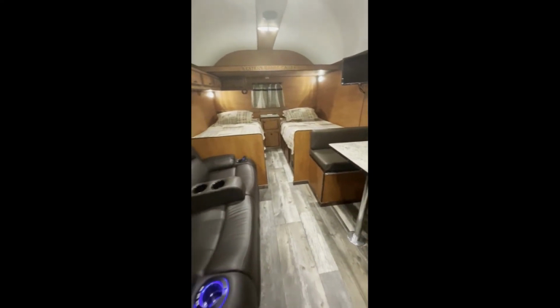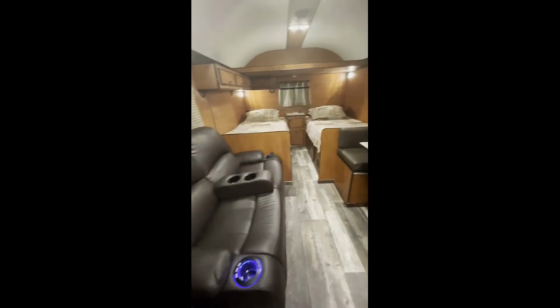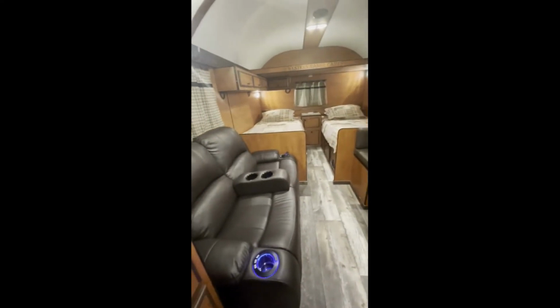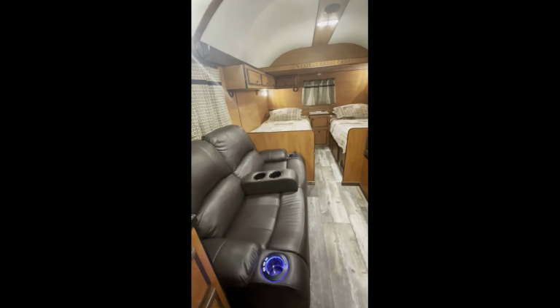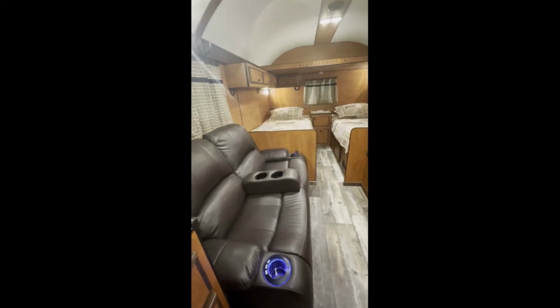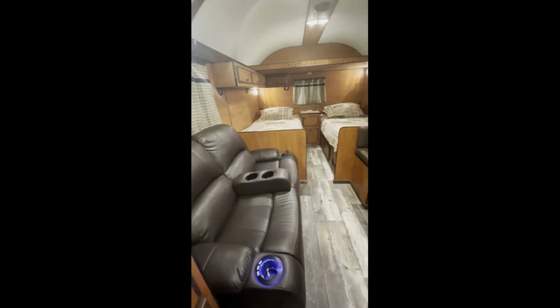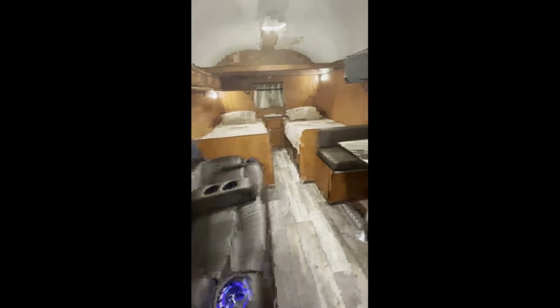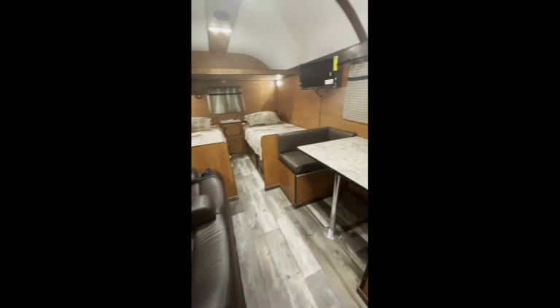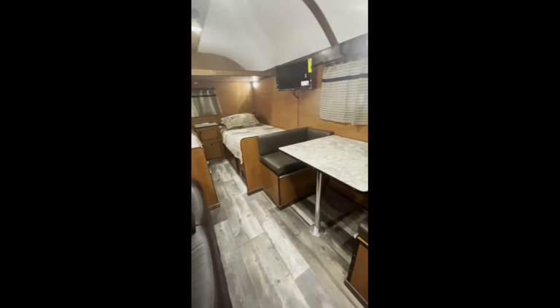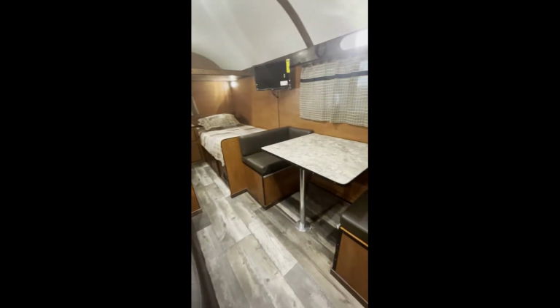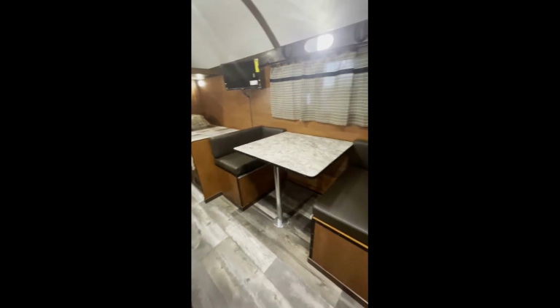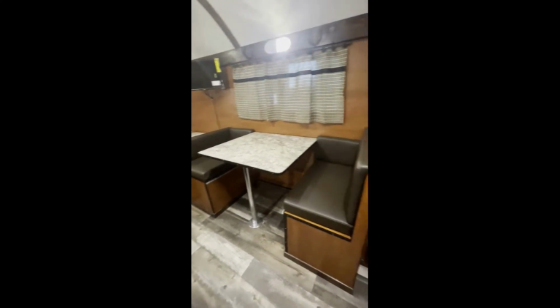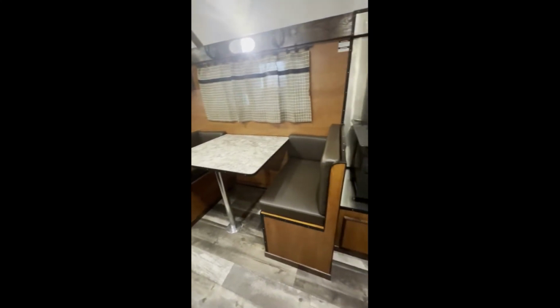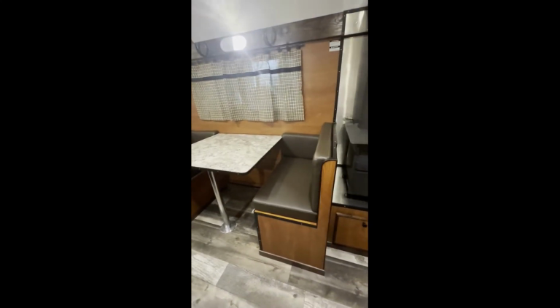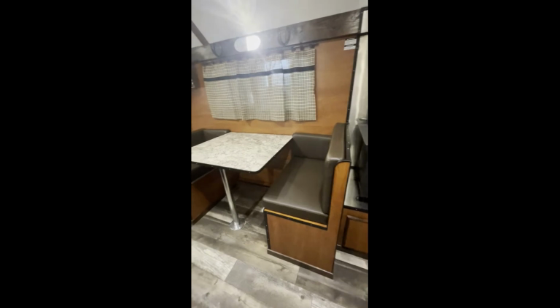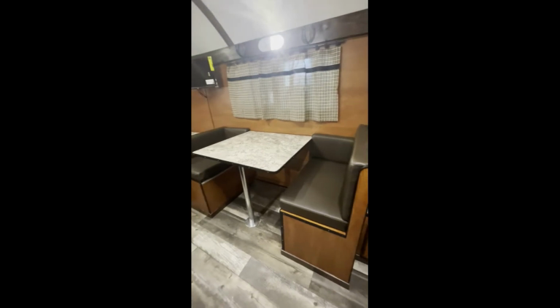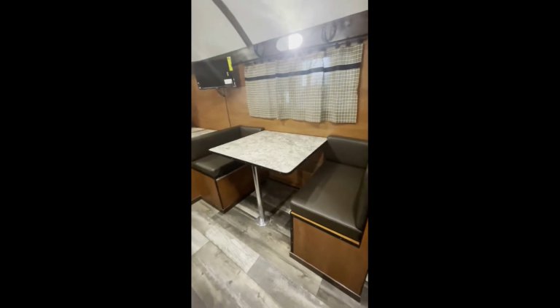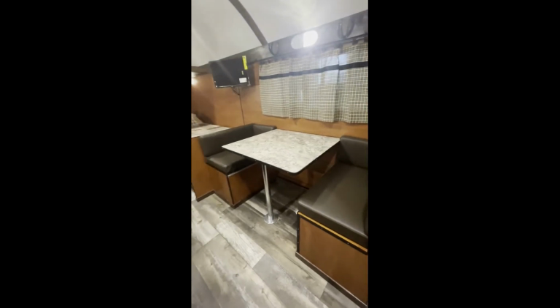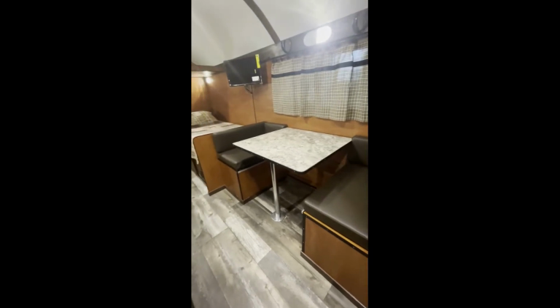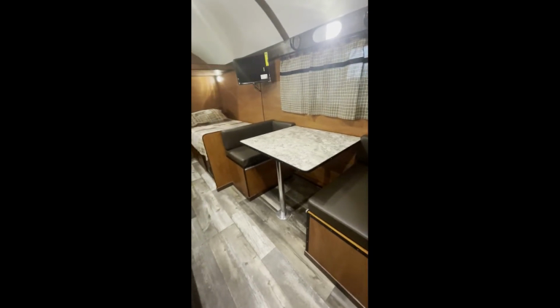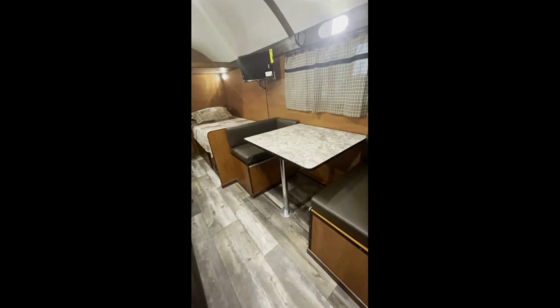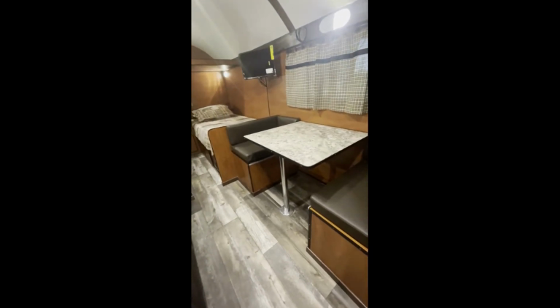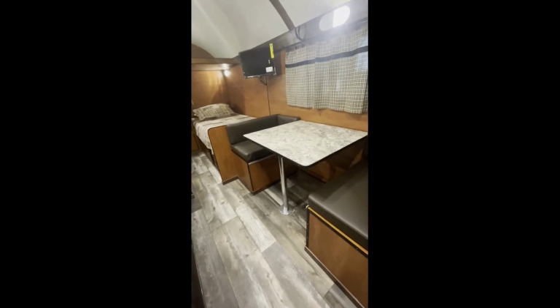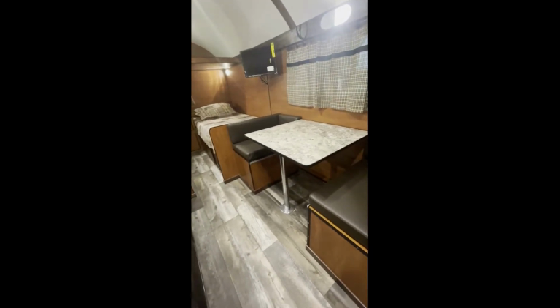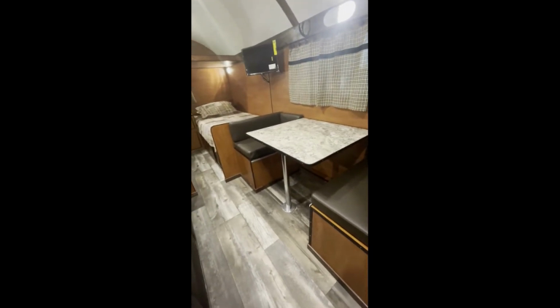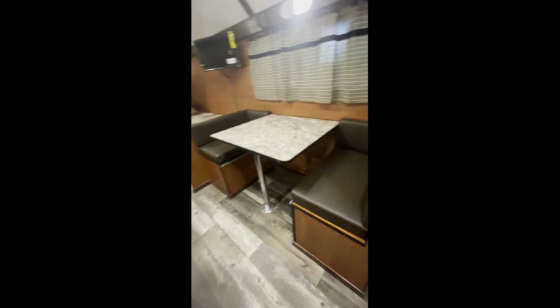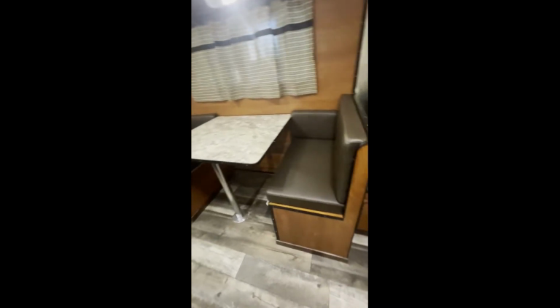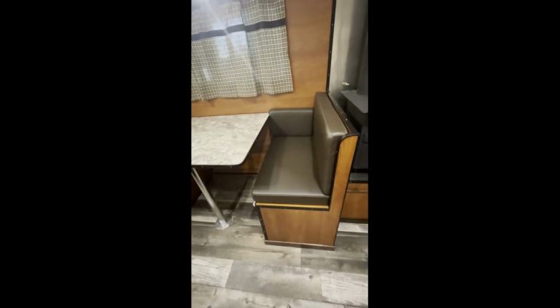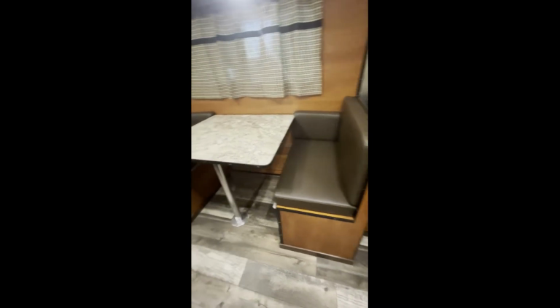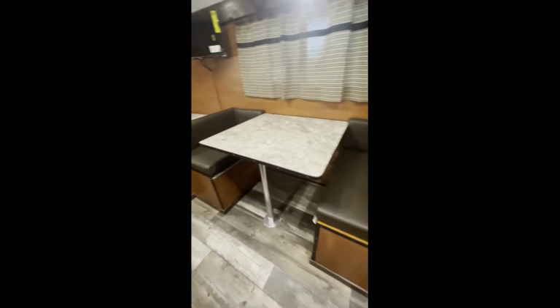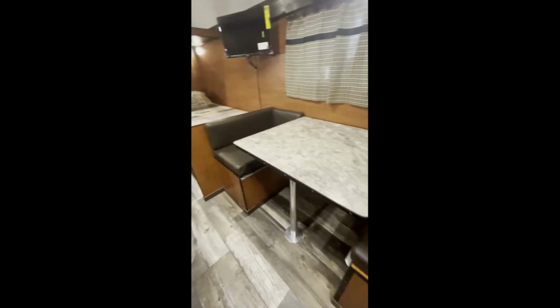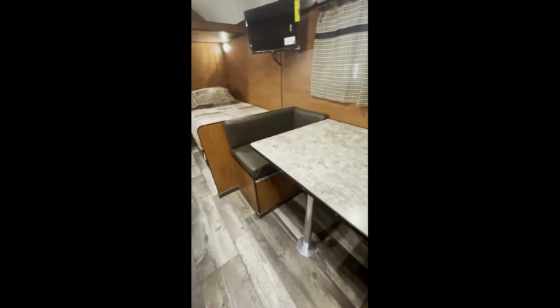We also have the dinette table, and it will lay down to a bed as well. Each bench has storage in it.